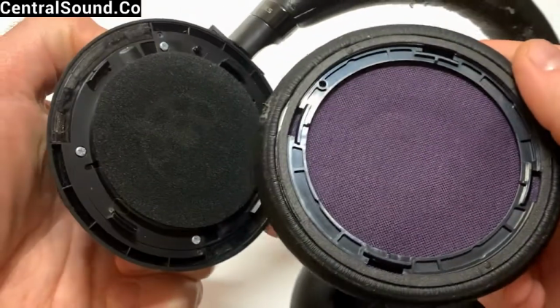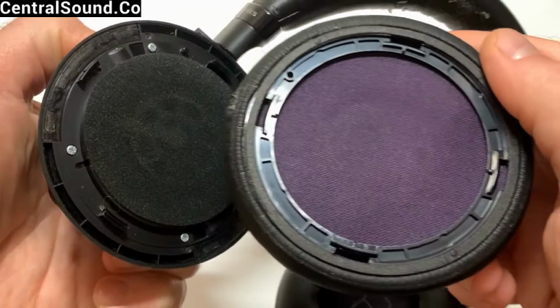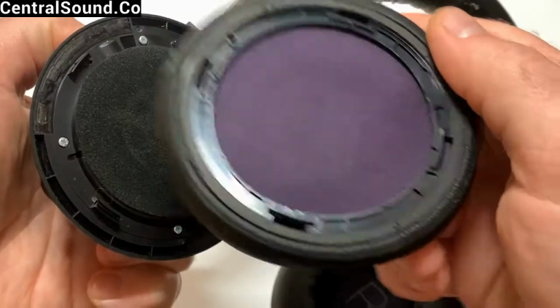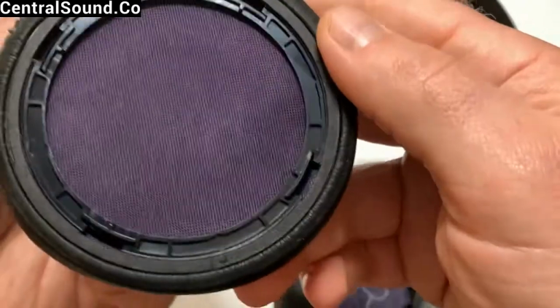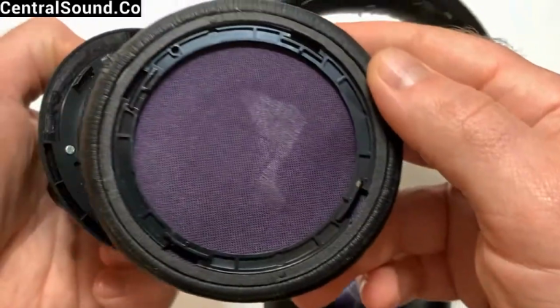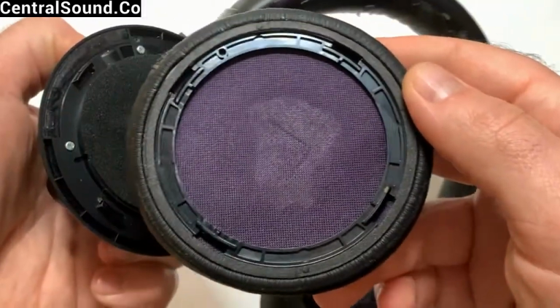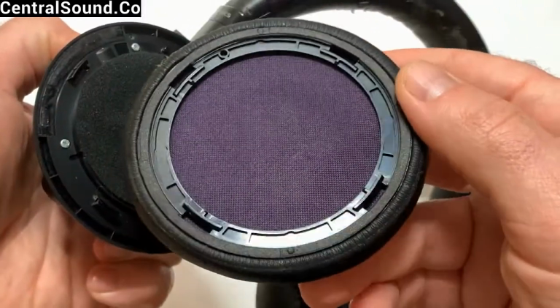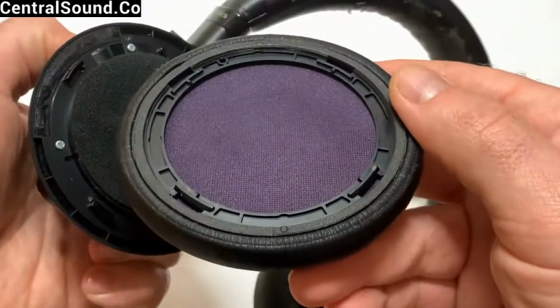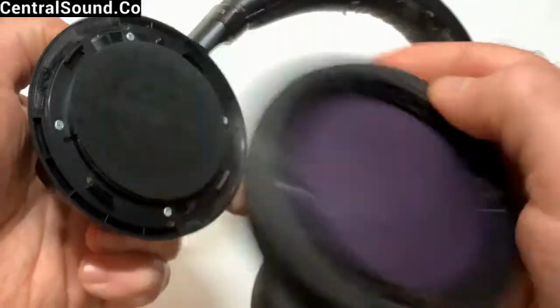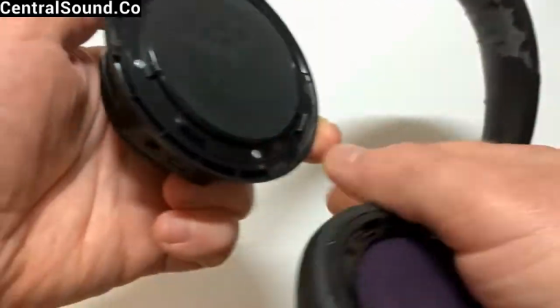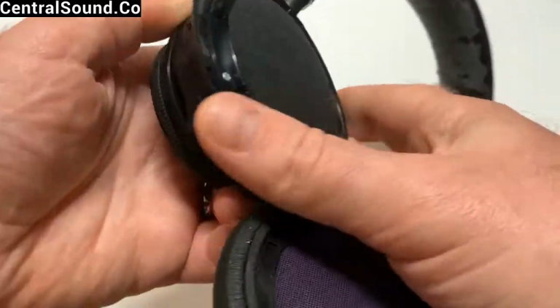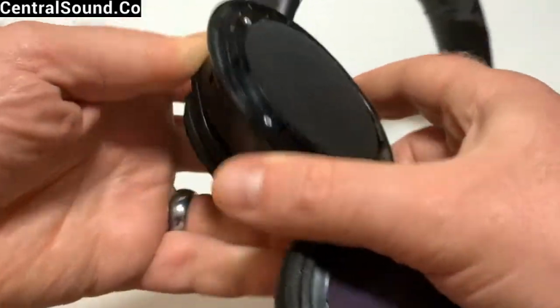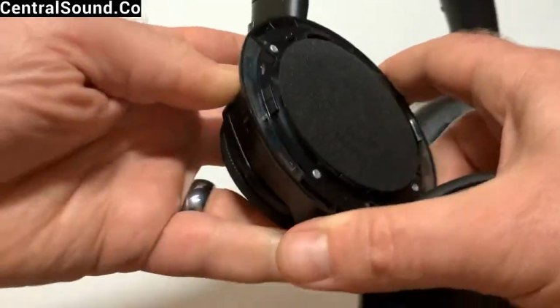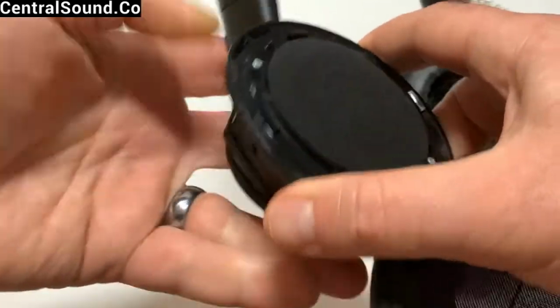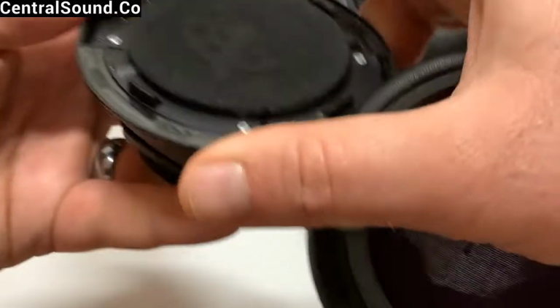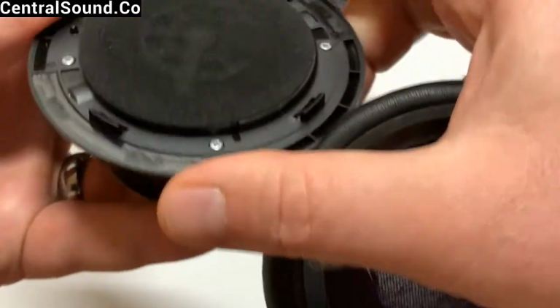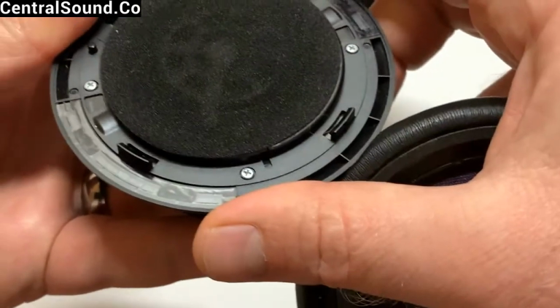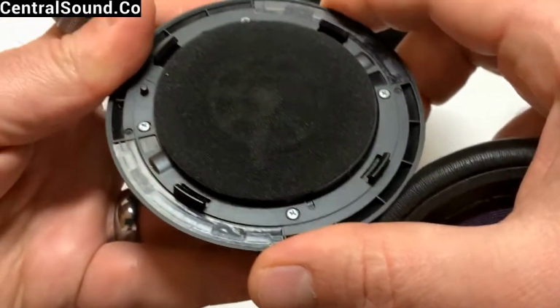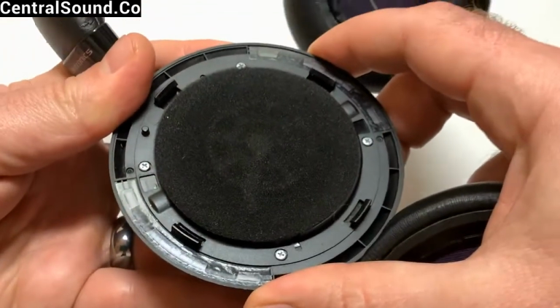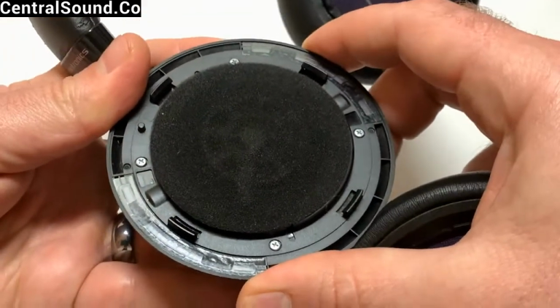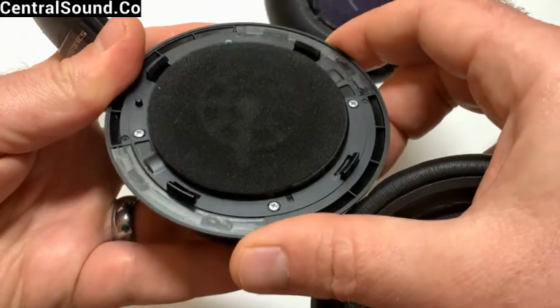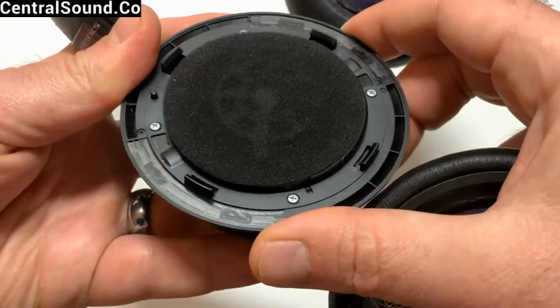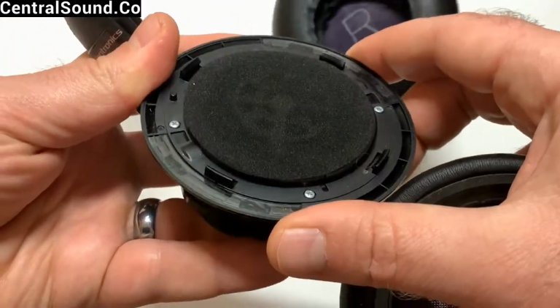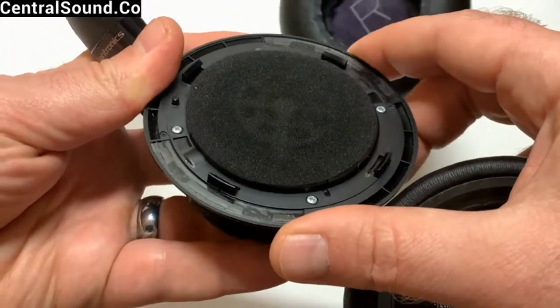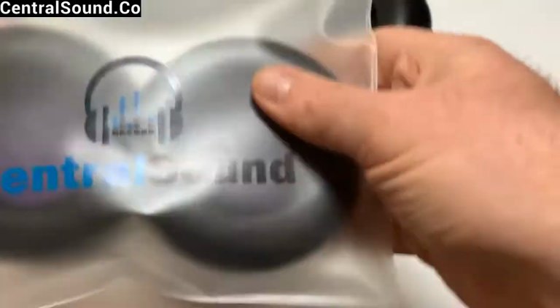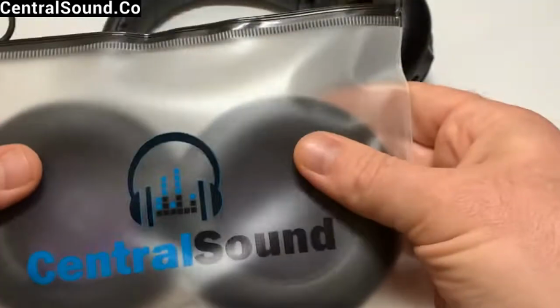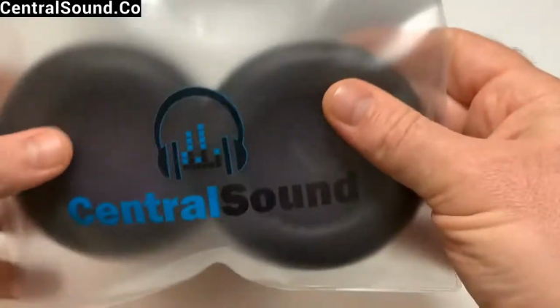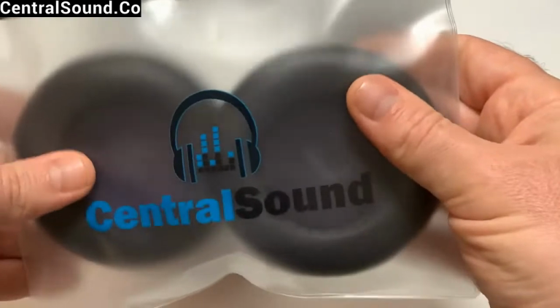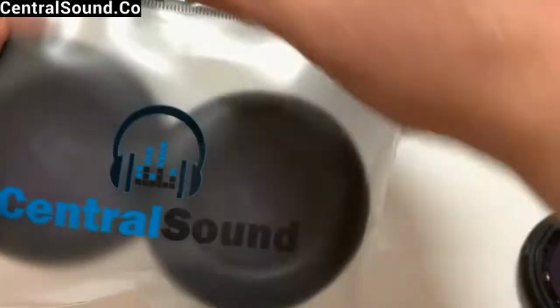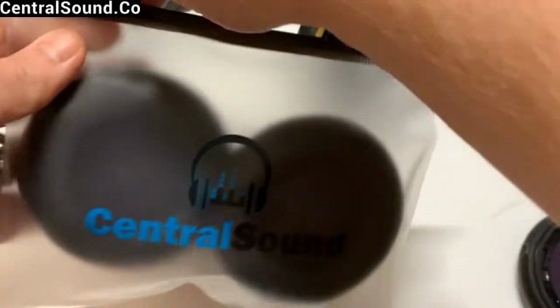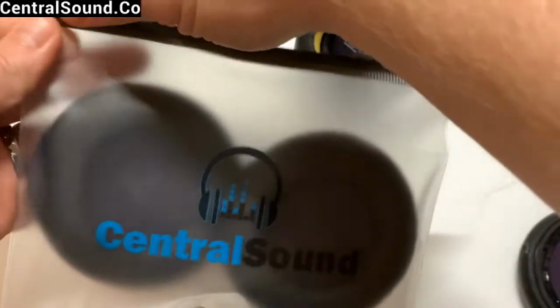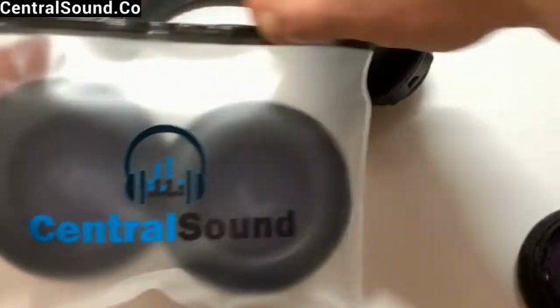And this is what they look like — small plastic clips that hold the ear pad in place. So you want to make sure when you are installing the new one that you align those clips where they belong.